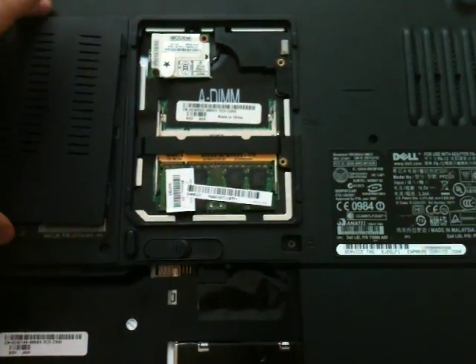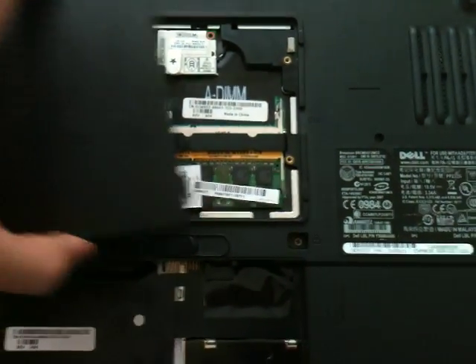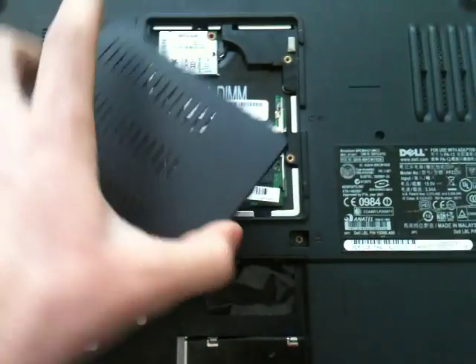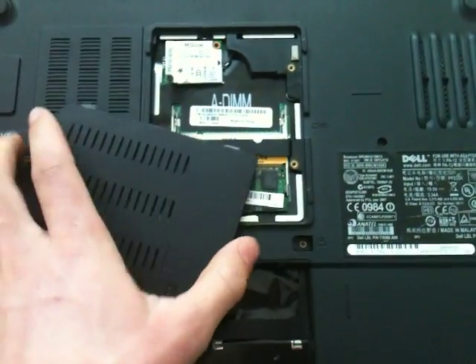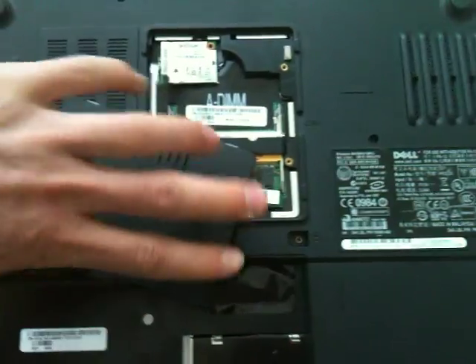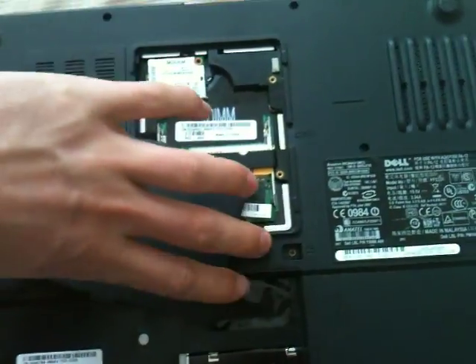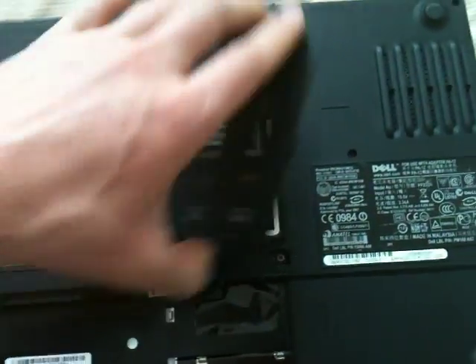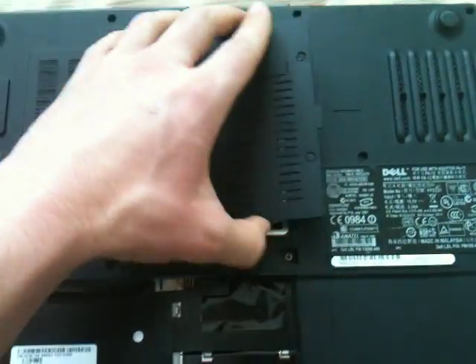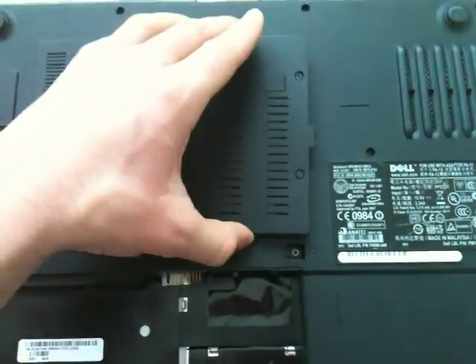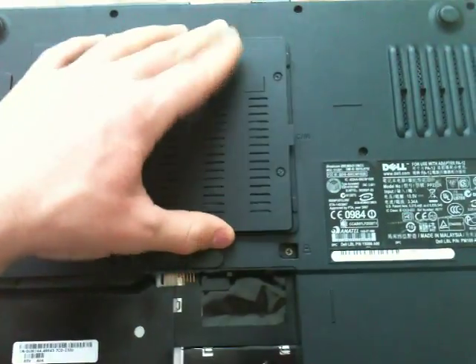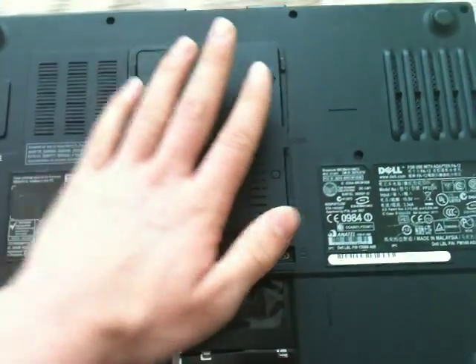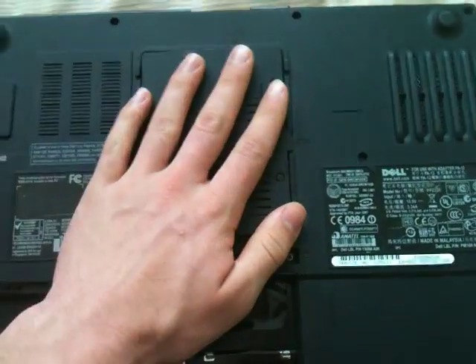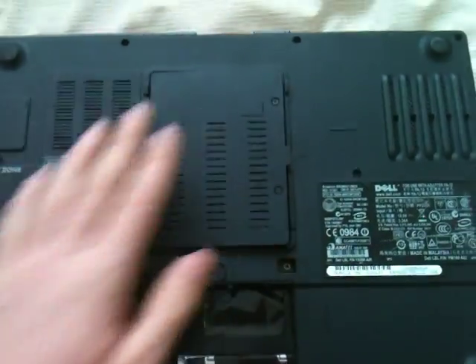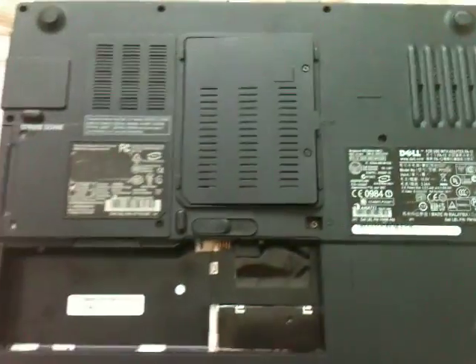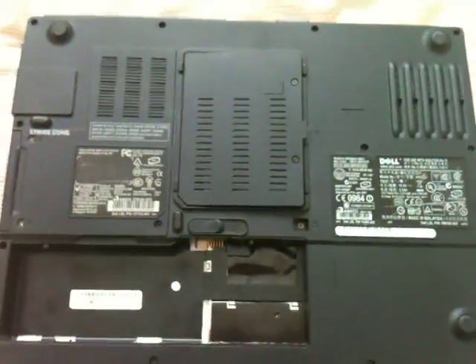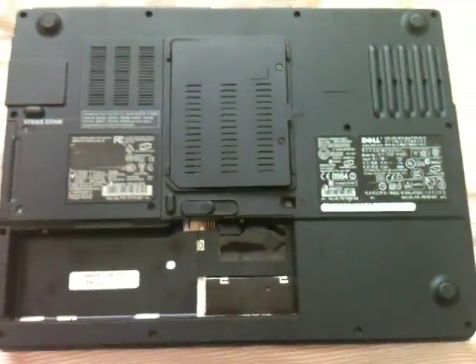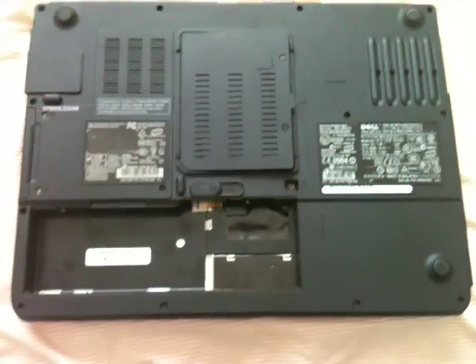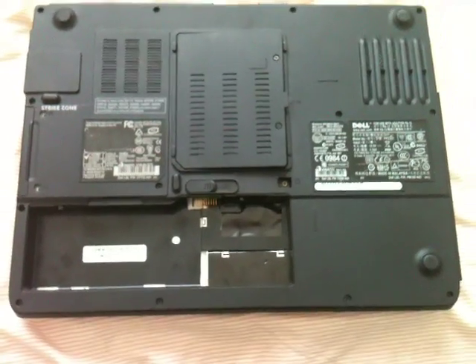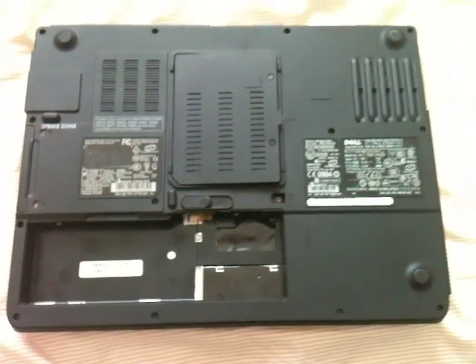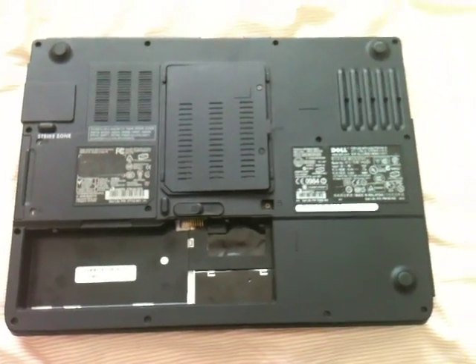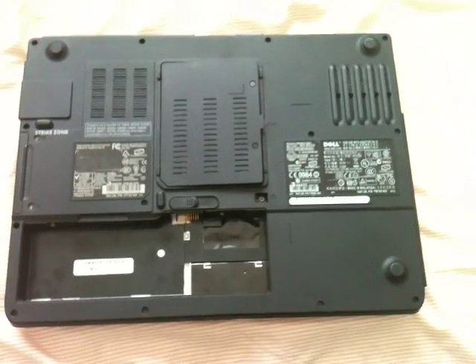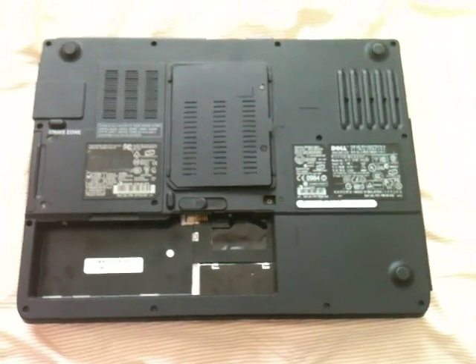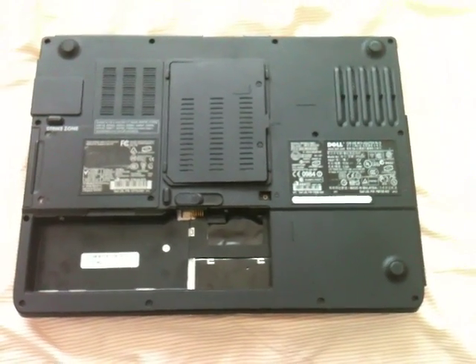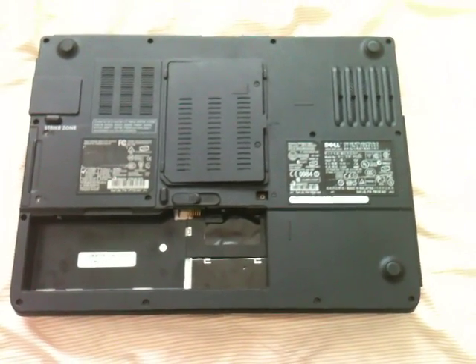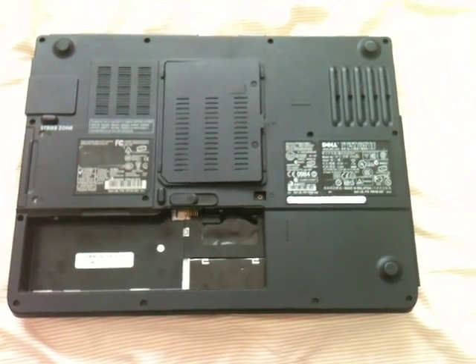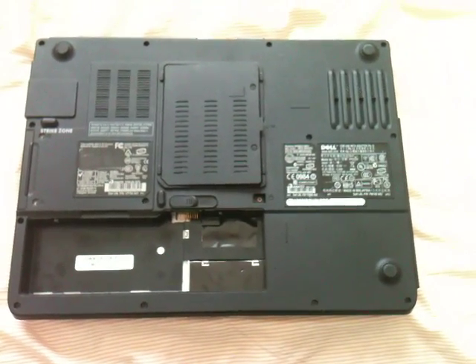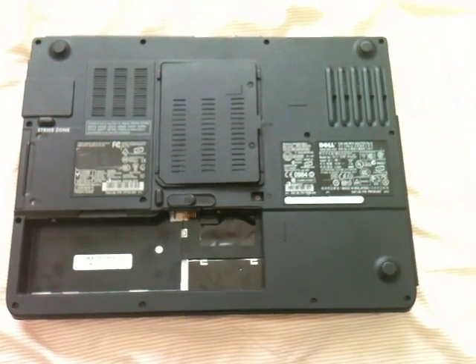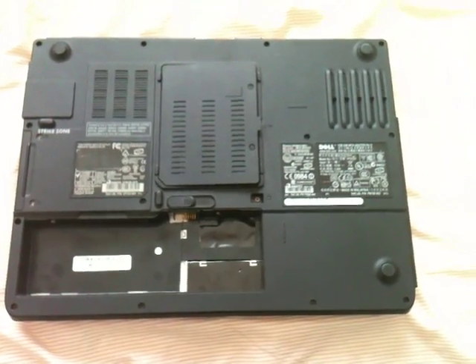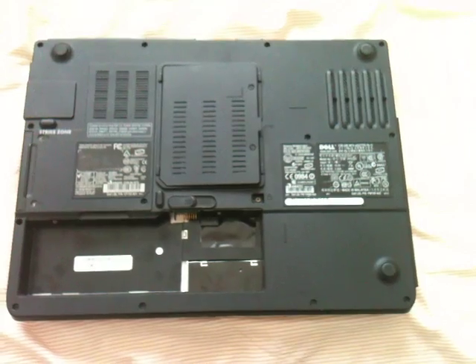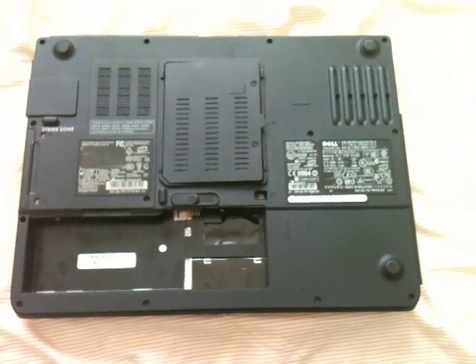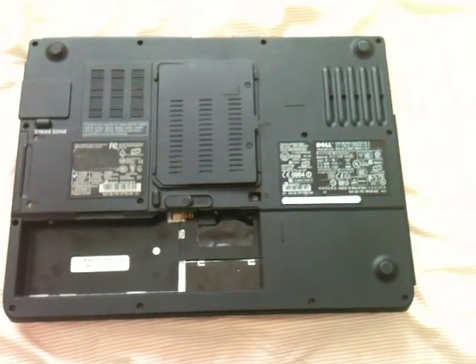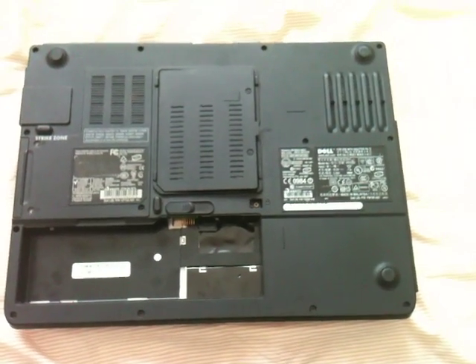And then of course put on your back plate, screw in the screws, put your battery back in, plug it into your power source, and you're good. Hope this video helped. Thank you. Bye.